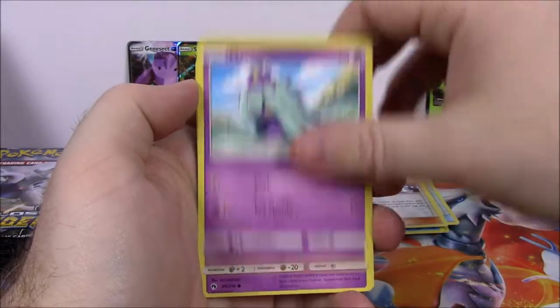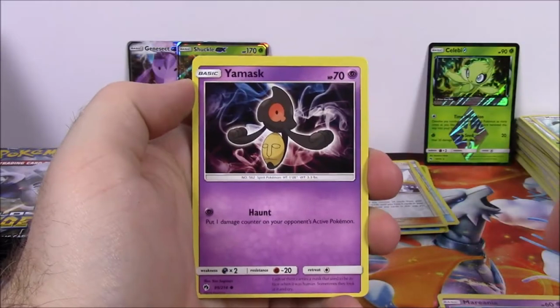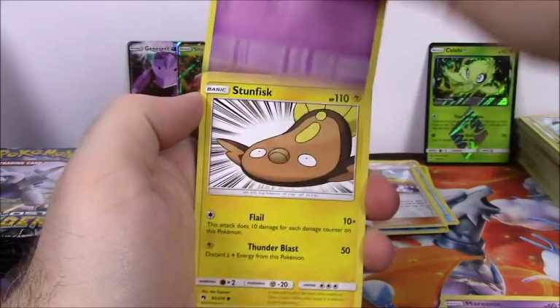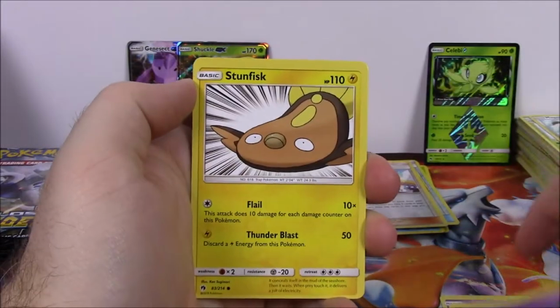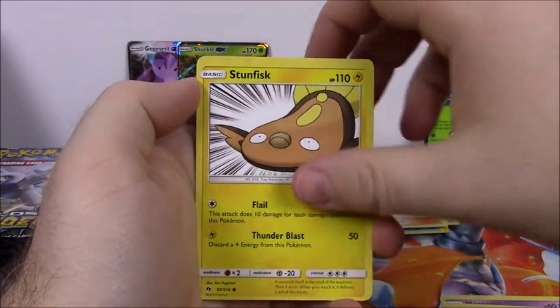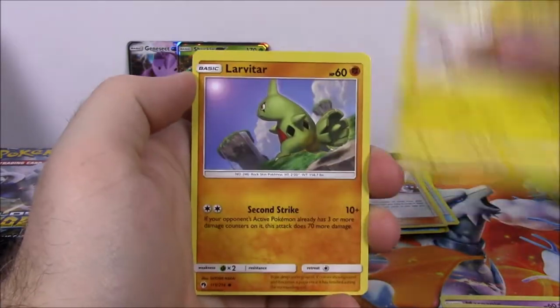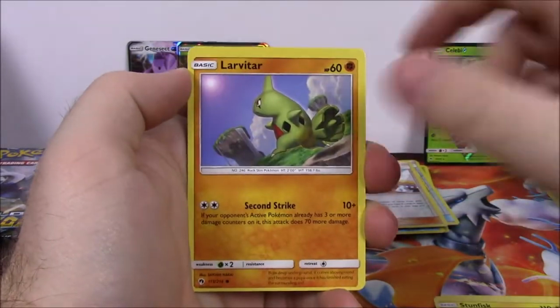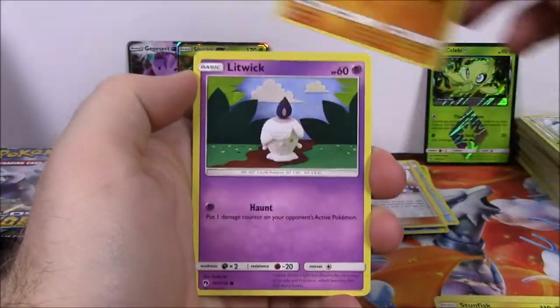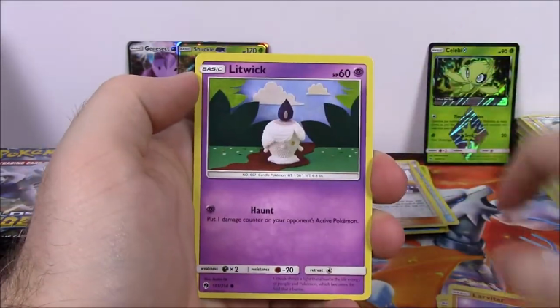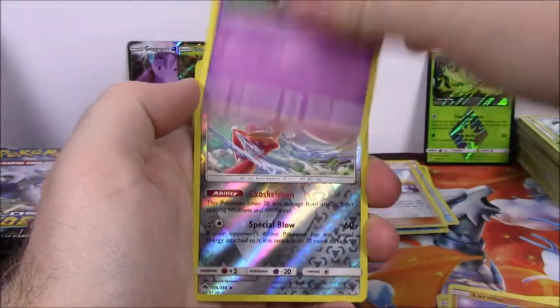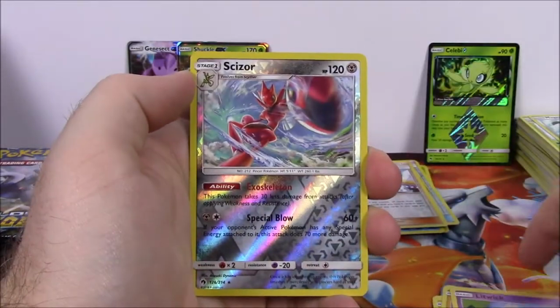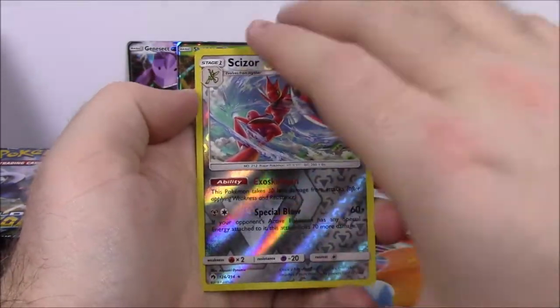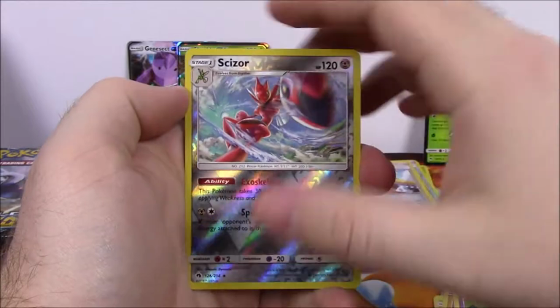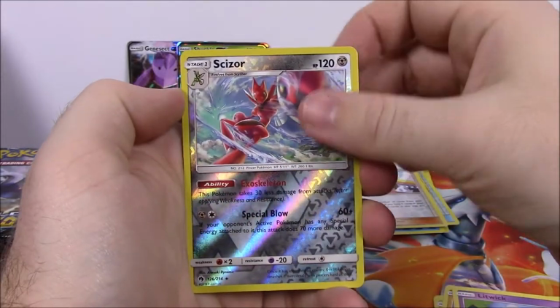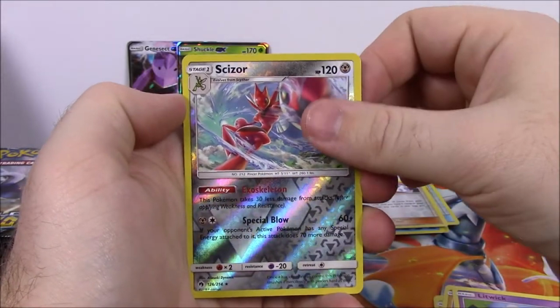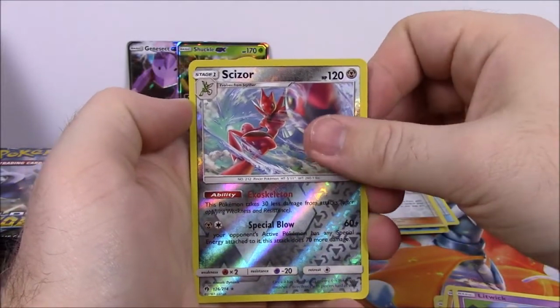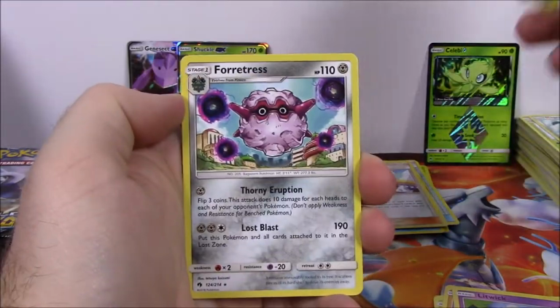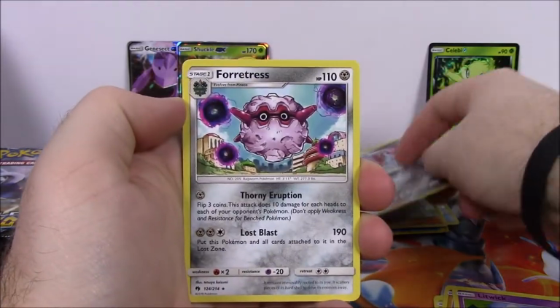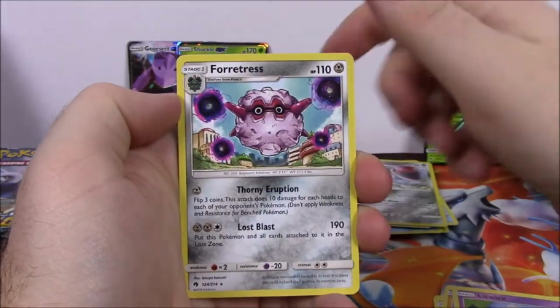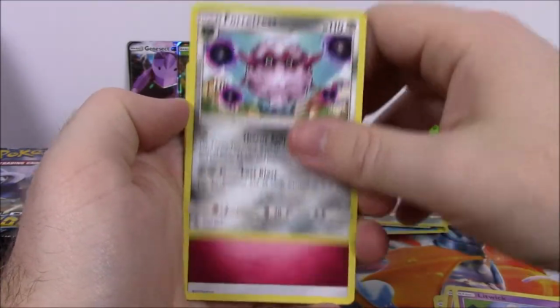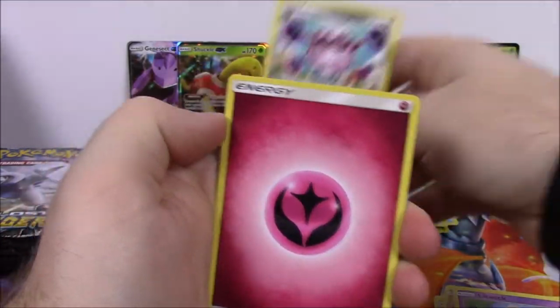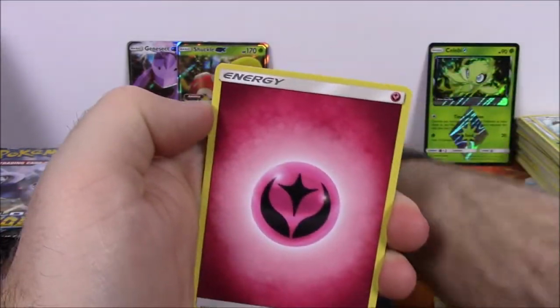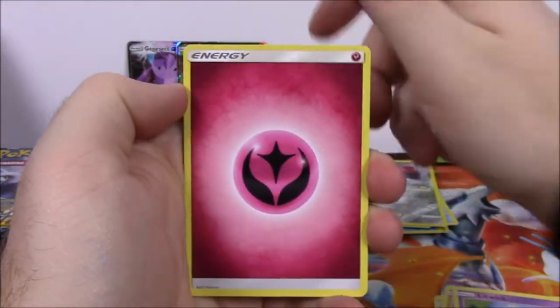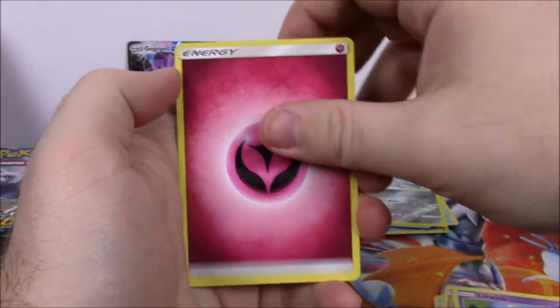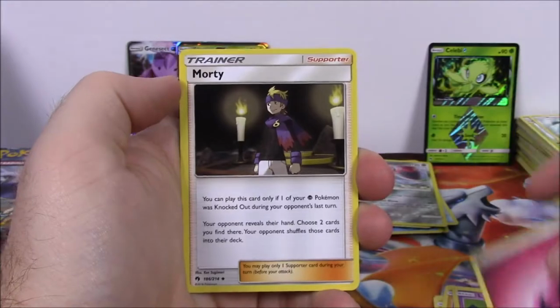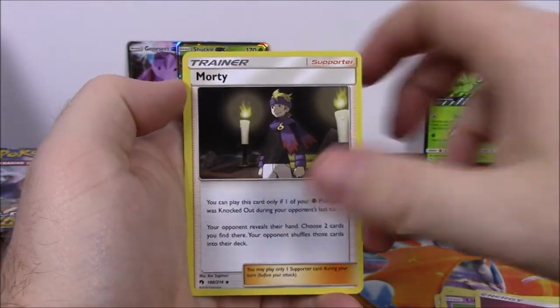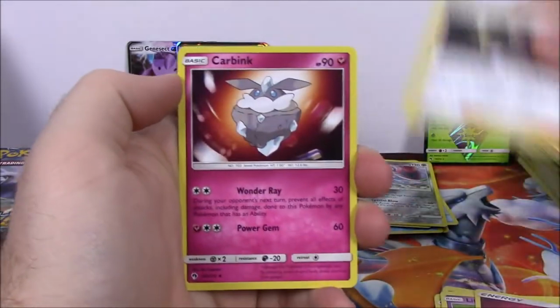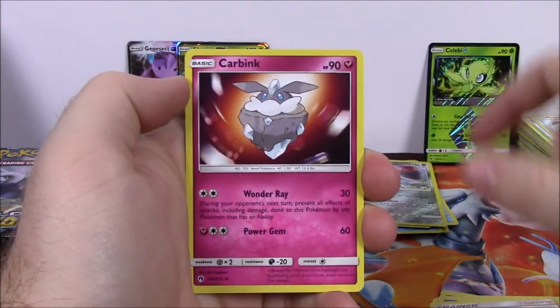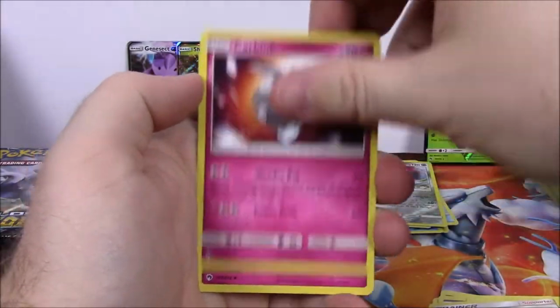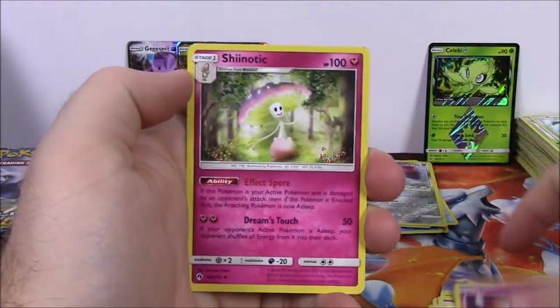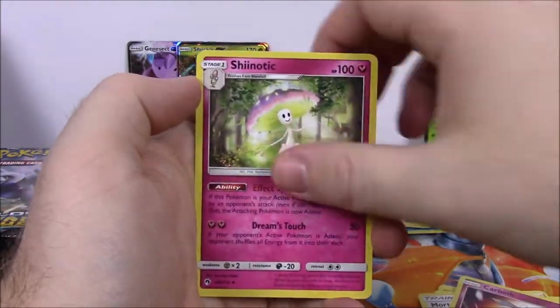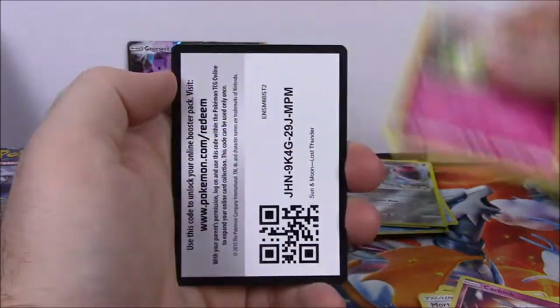Next is Mareanie, Yamask, Stunfisk, Larvitar, Litwick, Scizor Reverse Holo which looks really nice, and a Forretress non-holo as our rare. Then we've got a Fairy Energy, Morty Trainer, Carbink, Shiinotic, and the code.